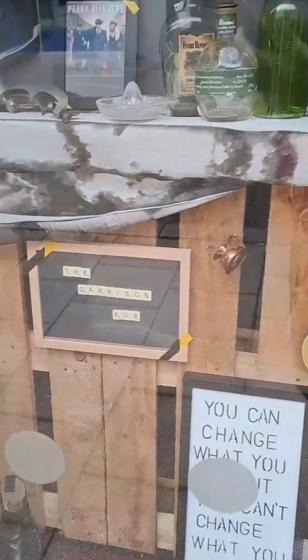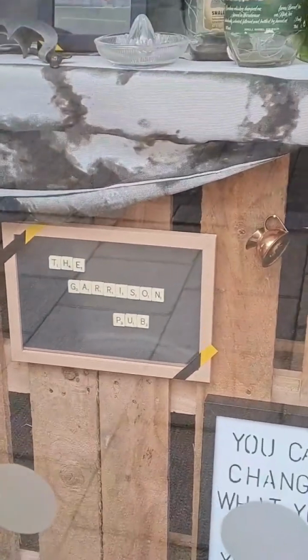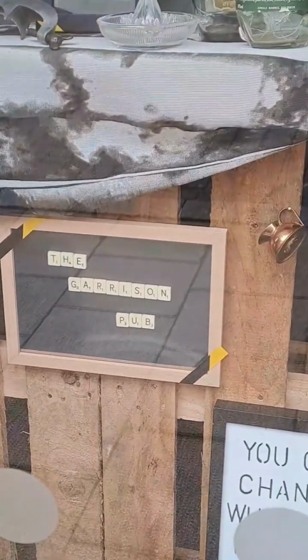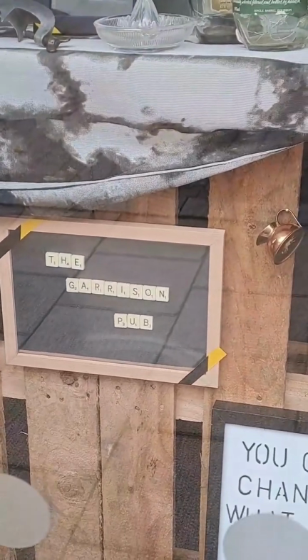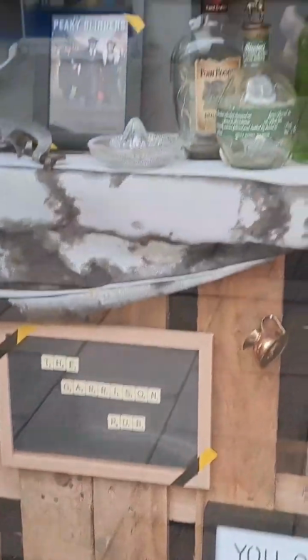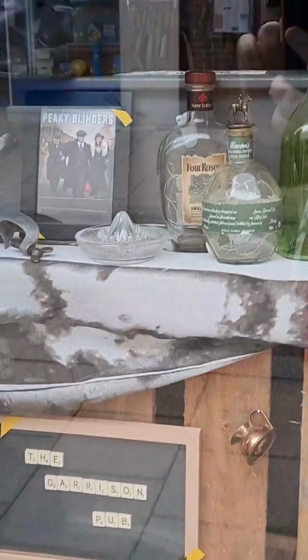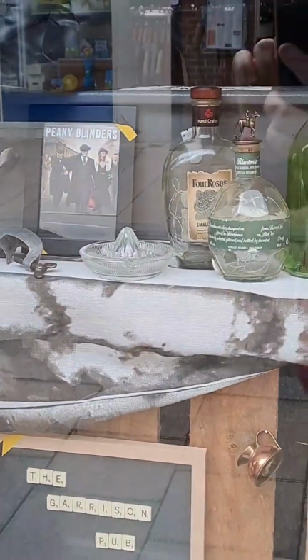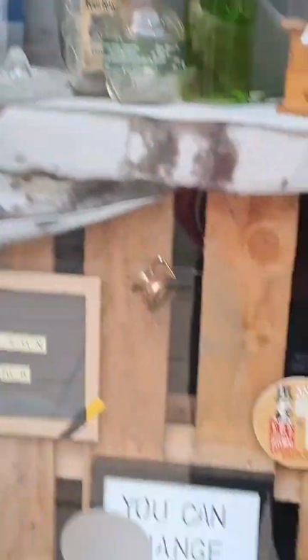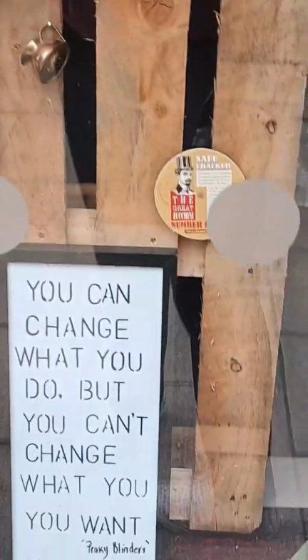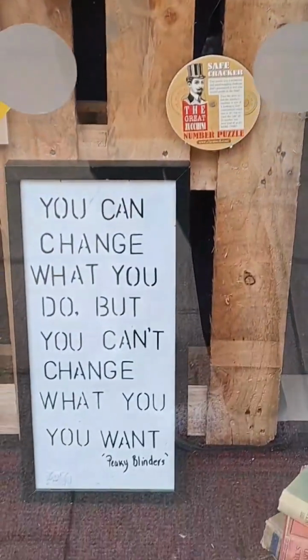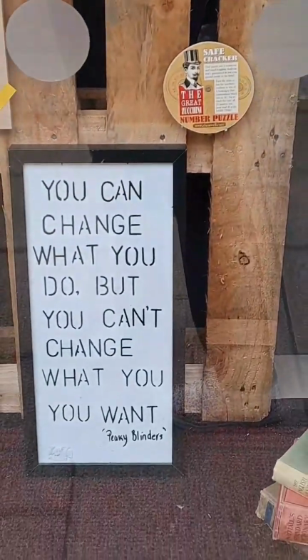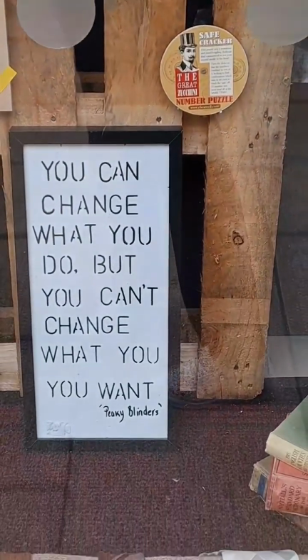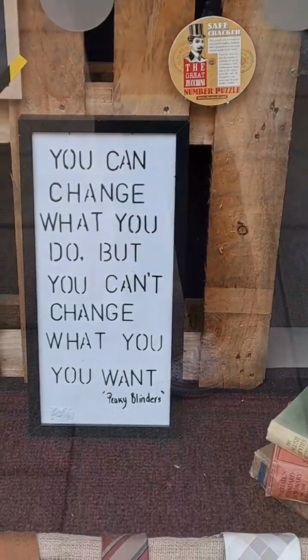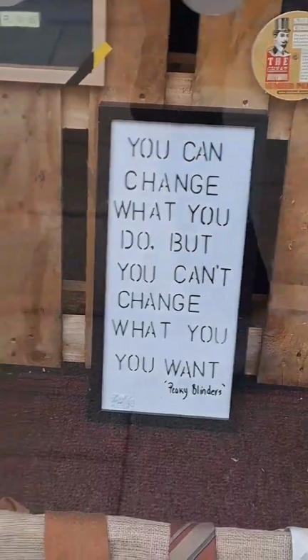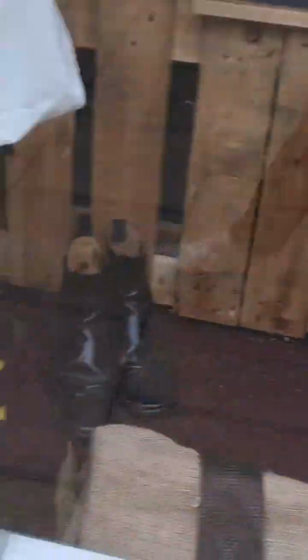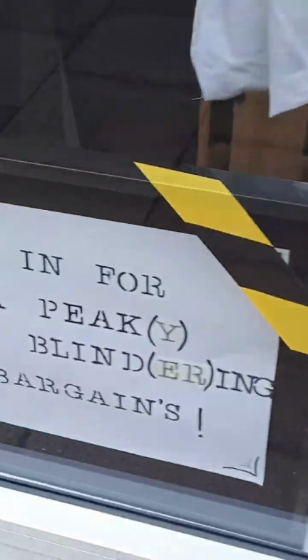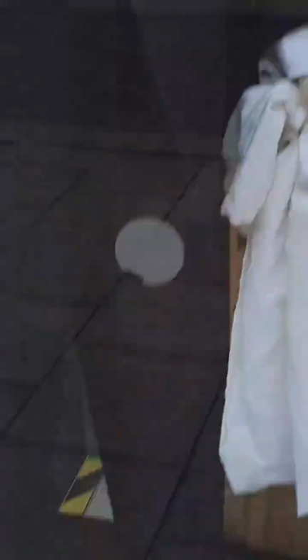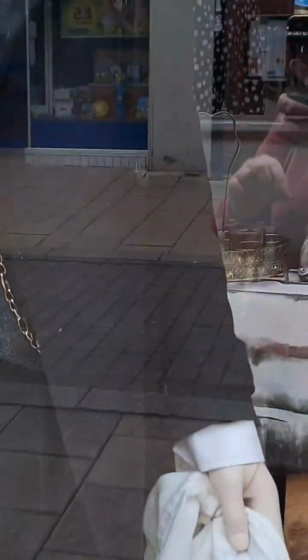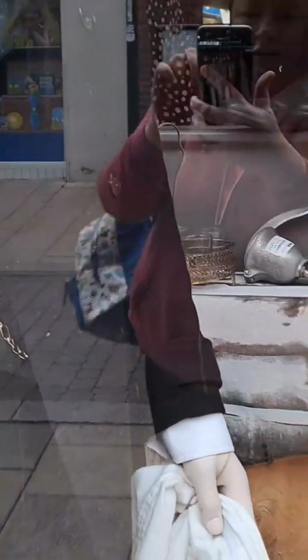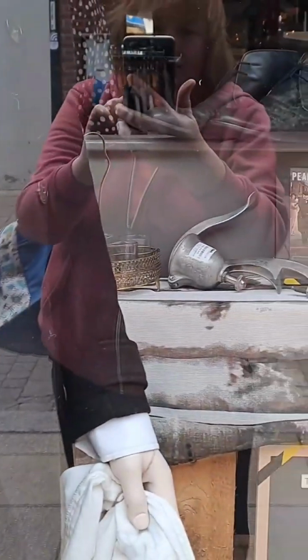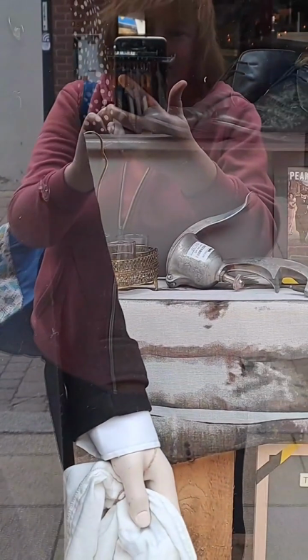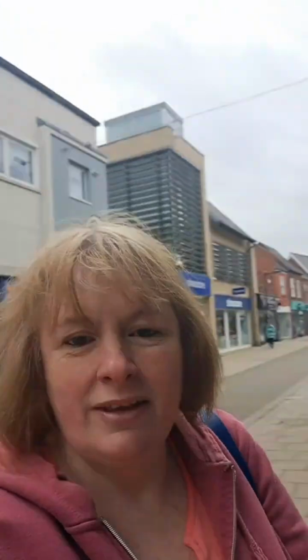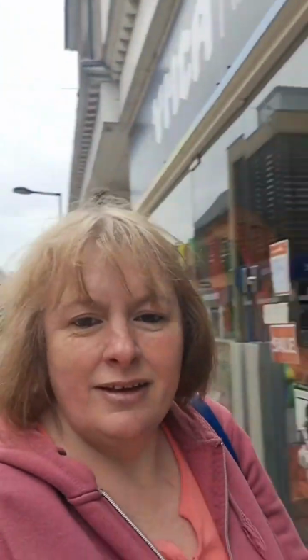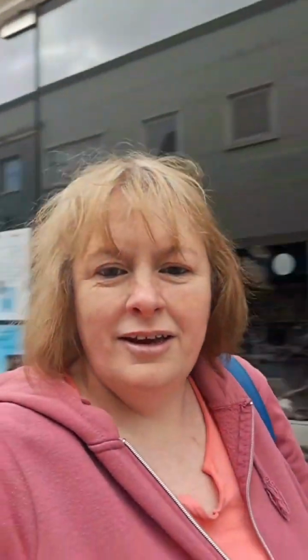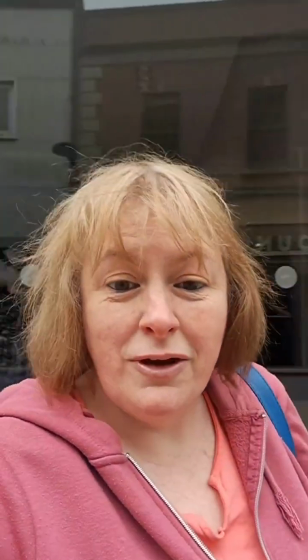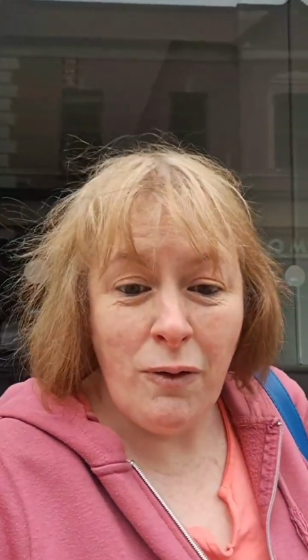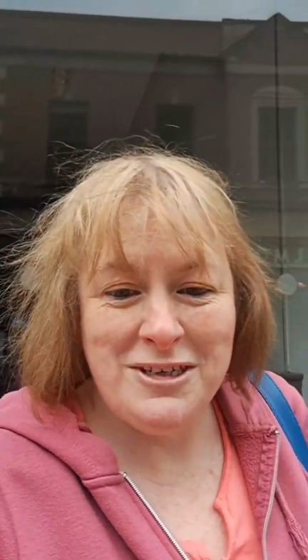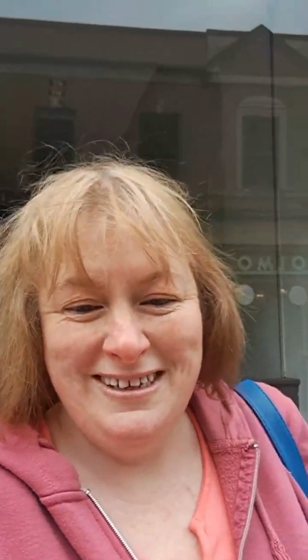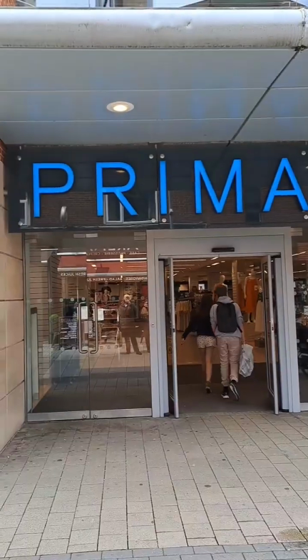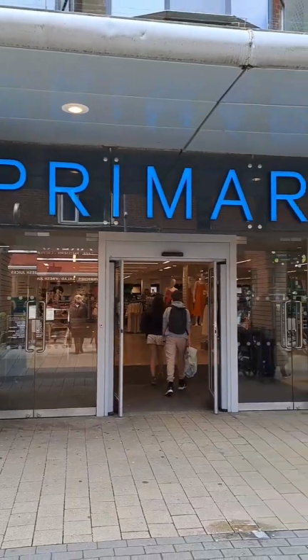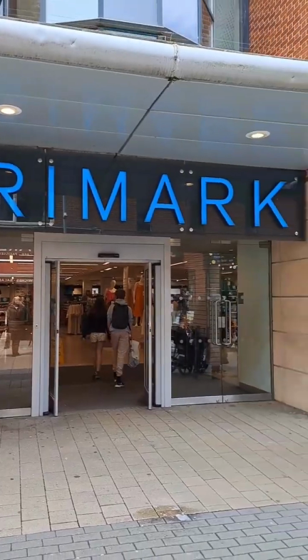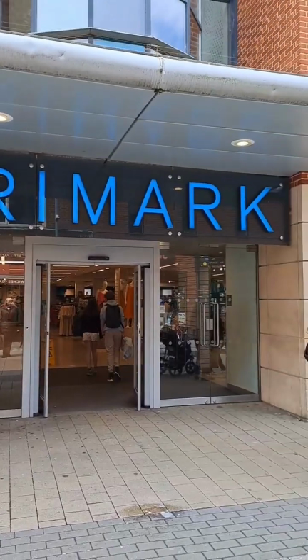I just wanted to take a video and show you, and of course here's me saying 'you know the rules,' as they do in Peaky Blinders. So then we went off to Primark to get loads of goodies ready for our holiday.